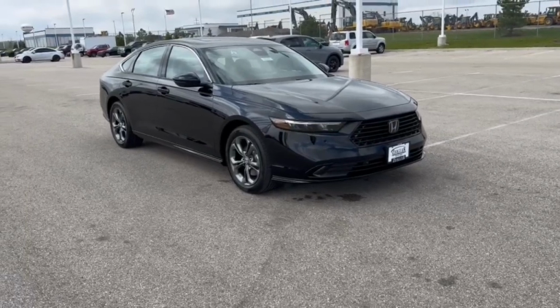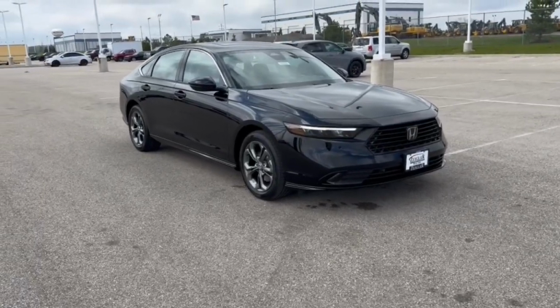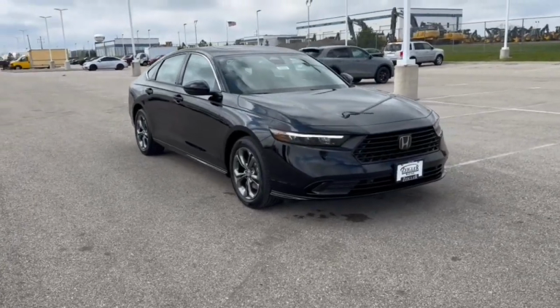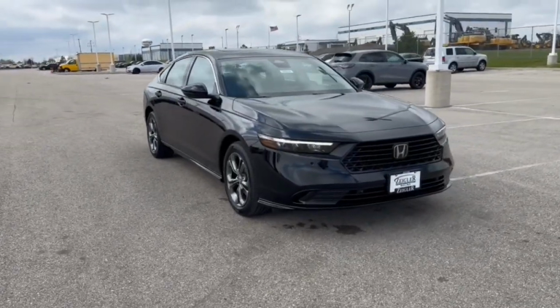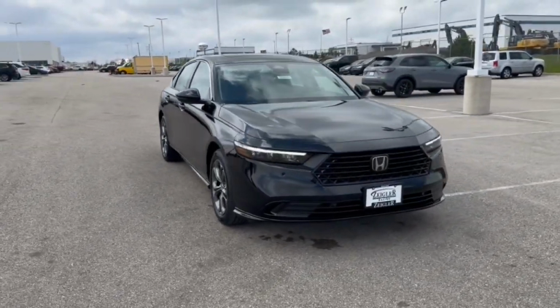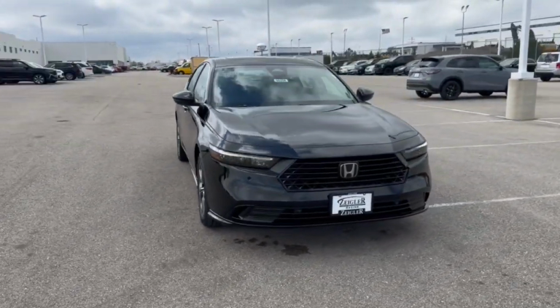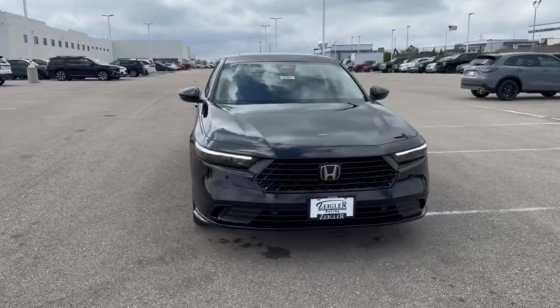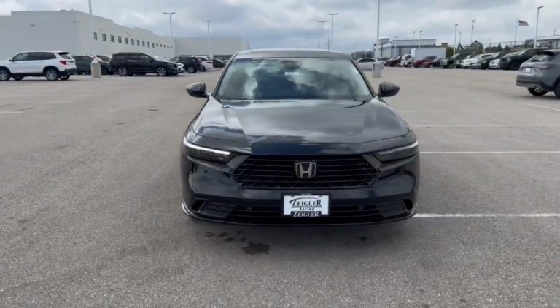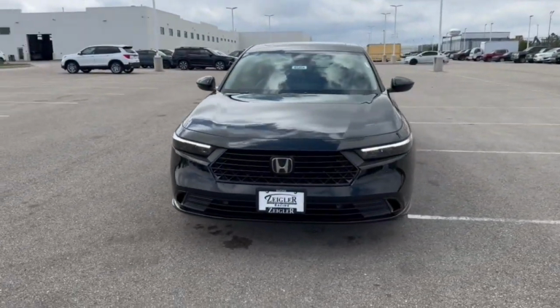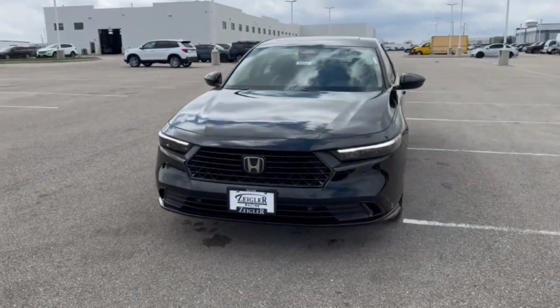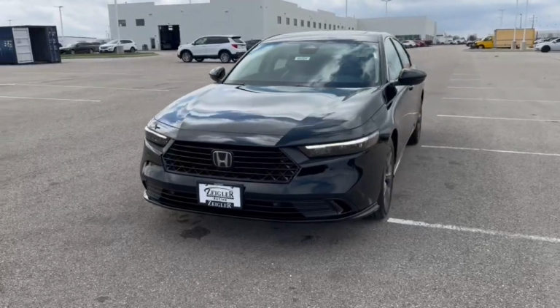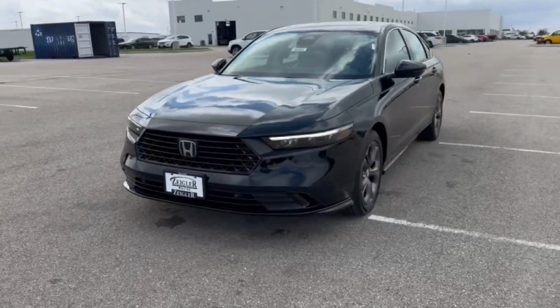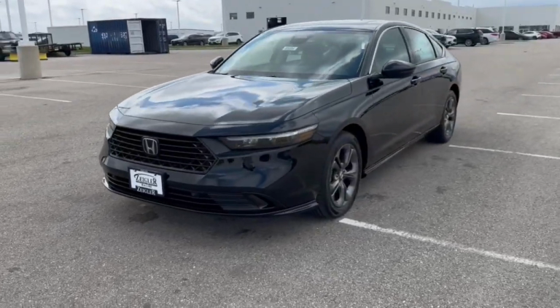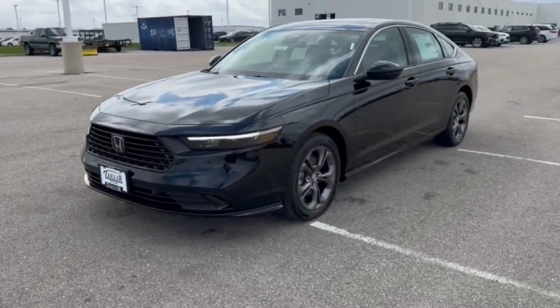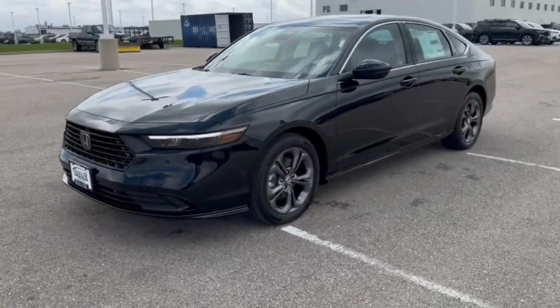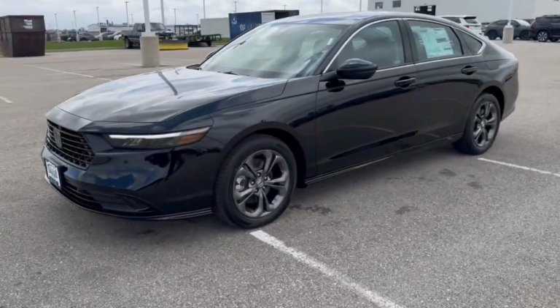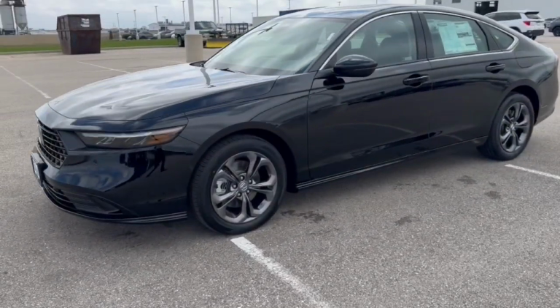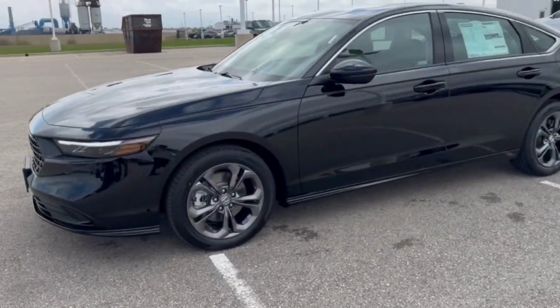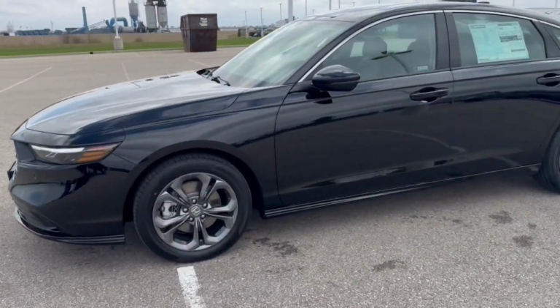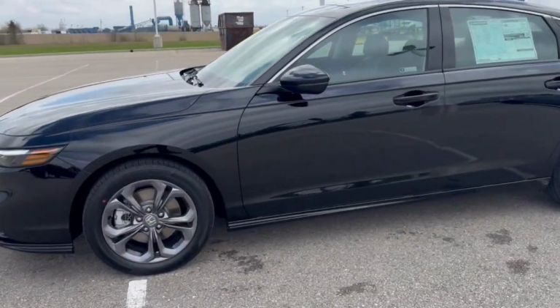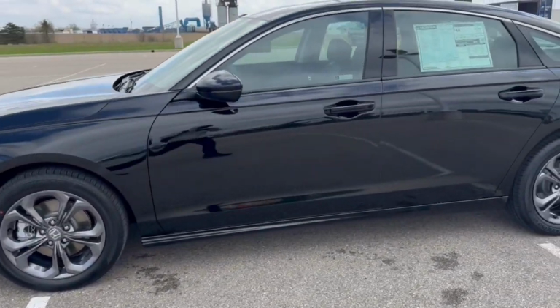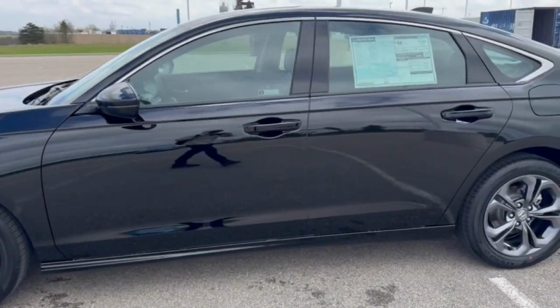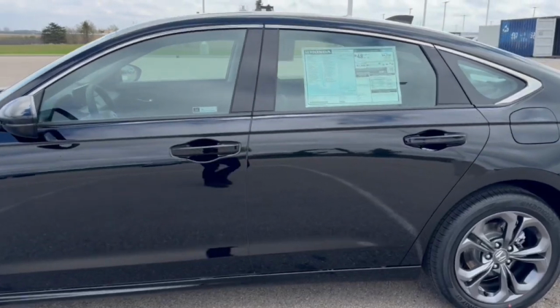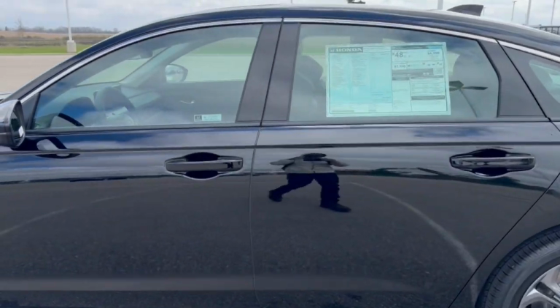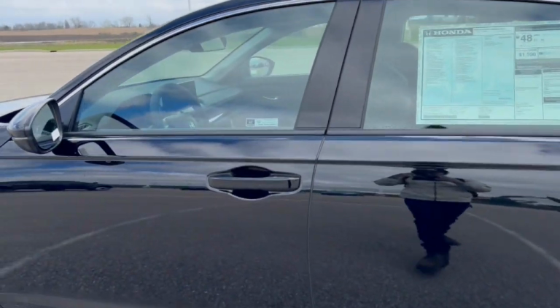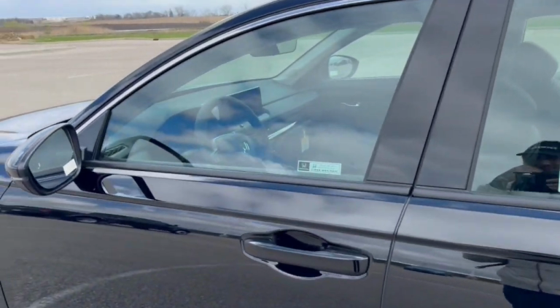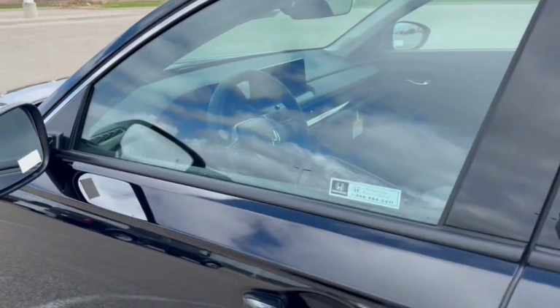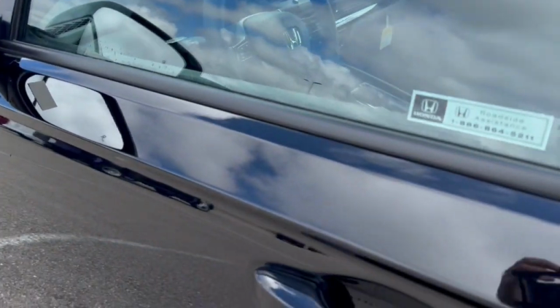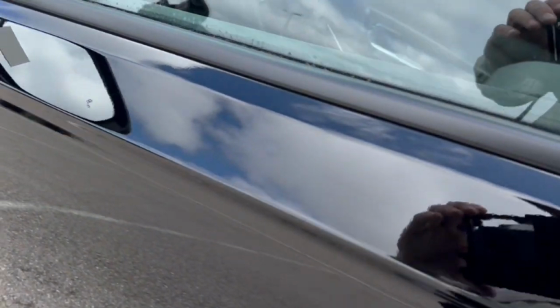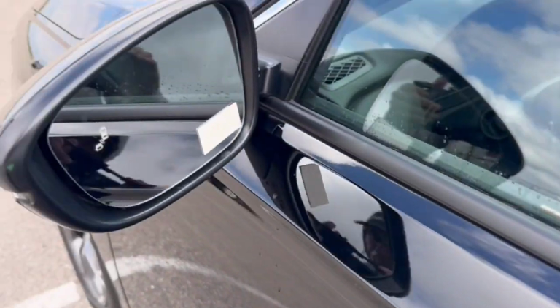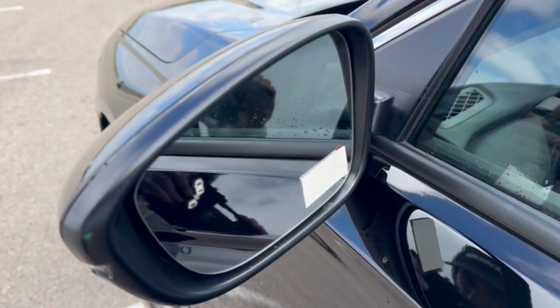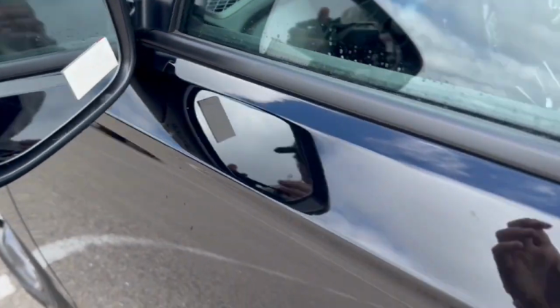Here we have a brand new Honda Accord. This is a hybrid vehicle — it's the EX-L trim level in Crystal Black Pearl. You've got the nice gunmetal wheels on there, keyless entry, and it's got blind spot monitors.